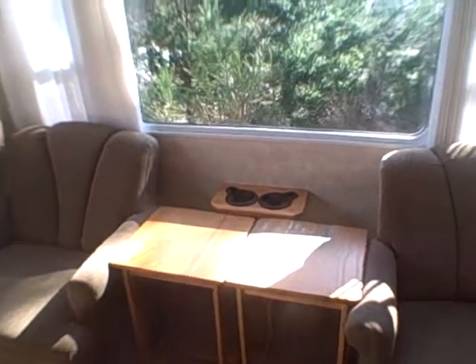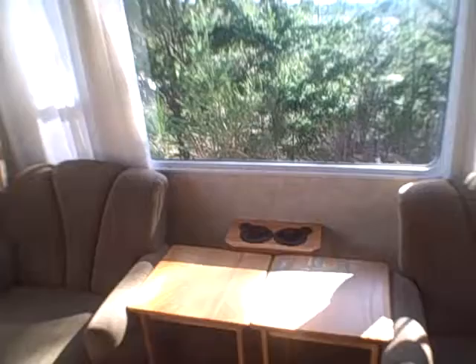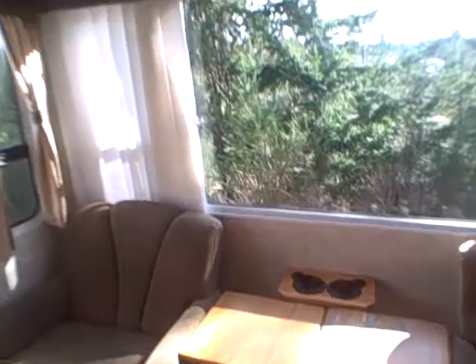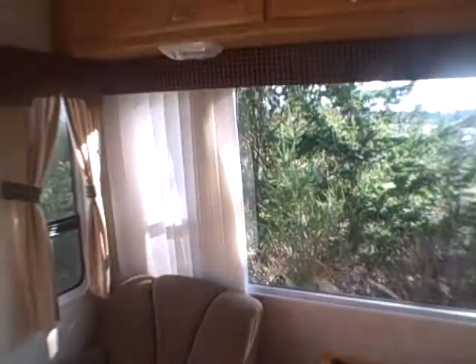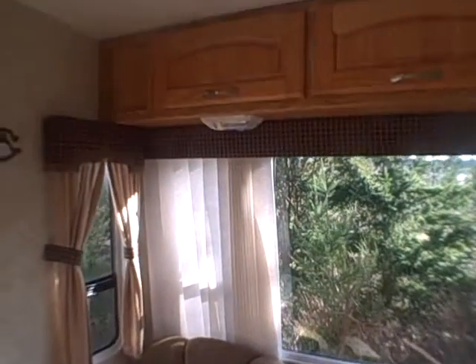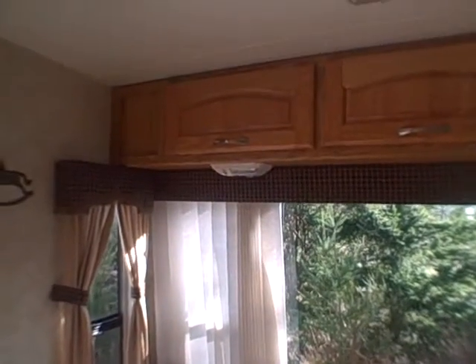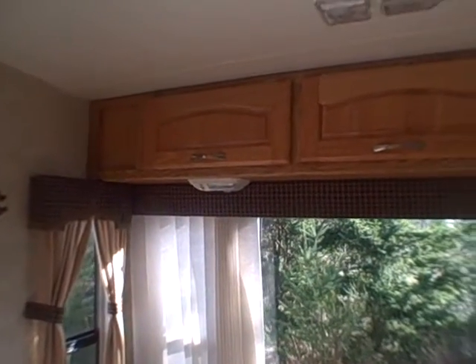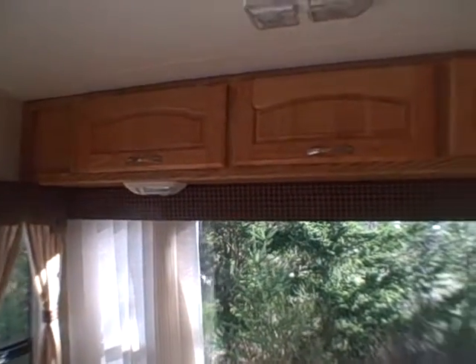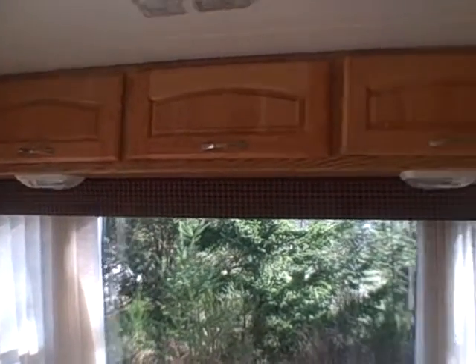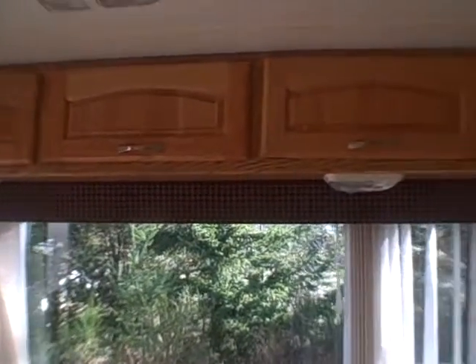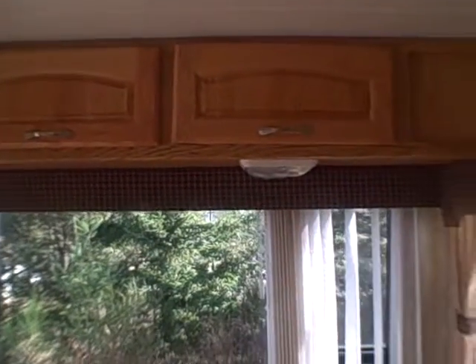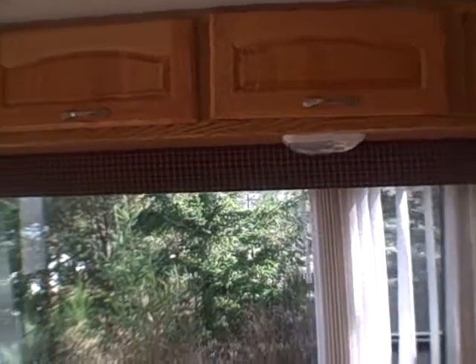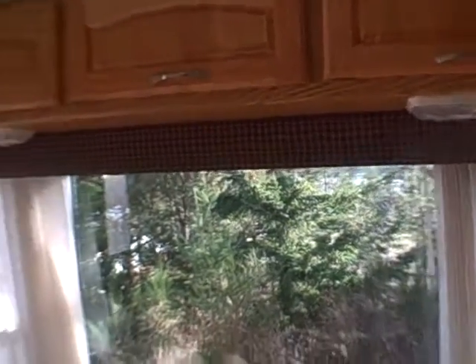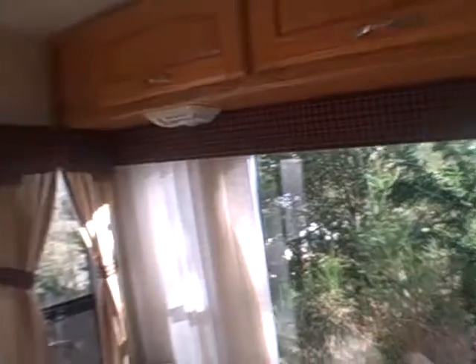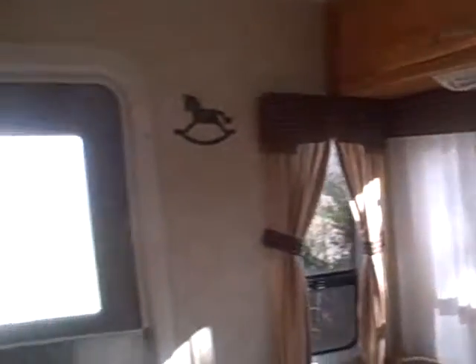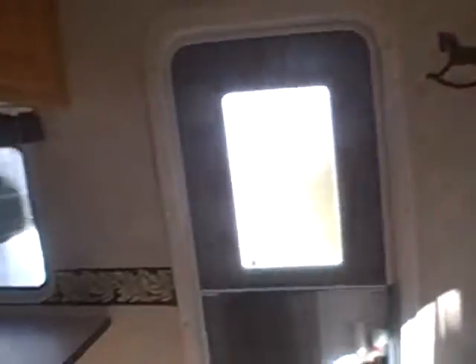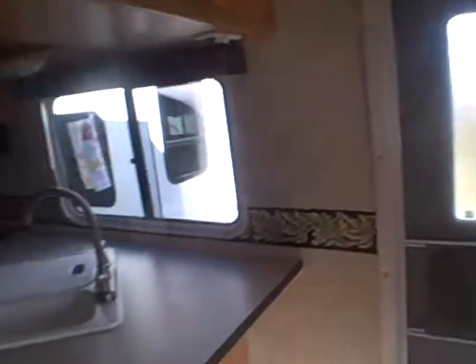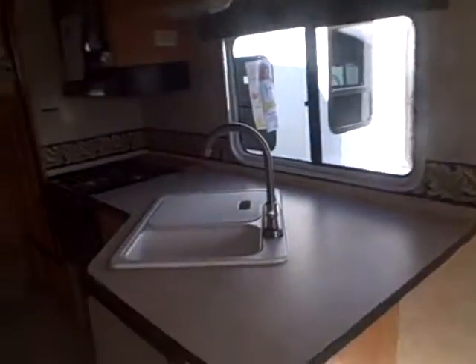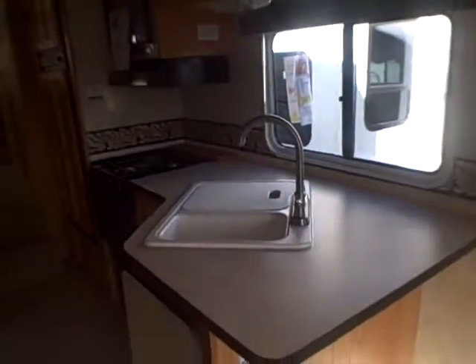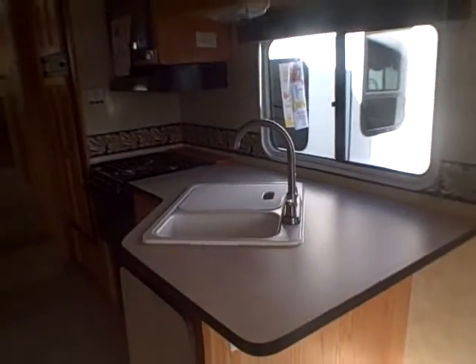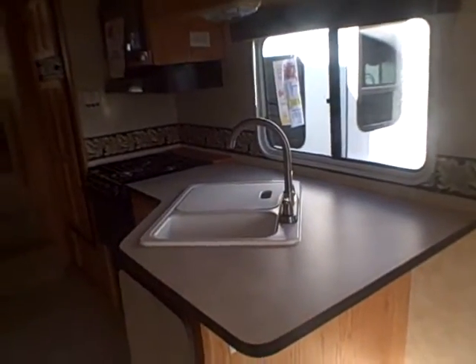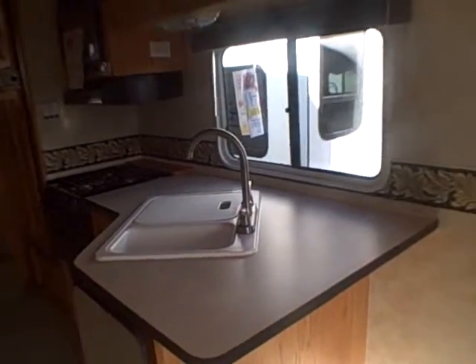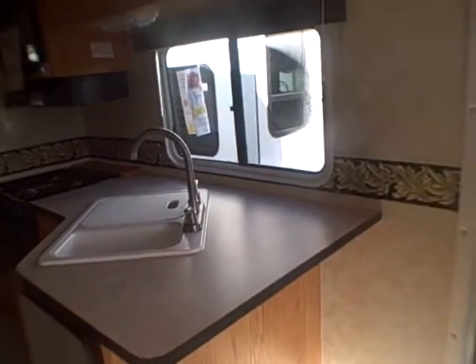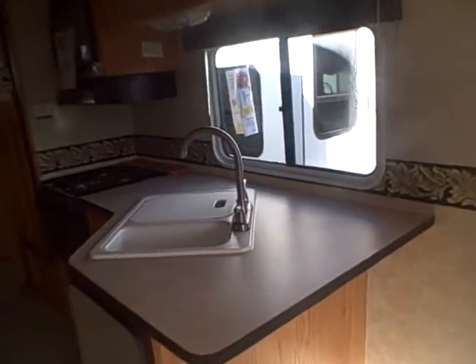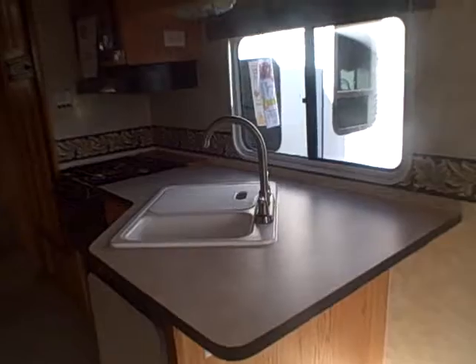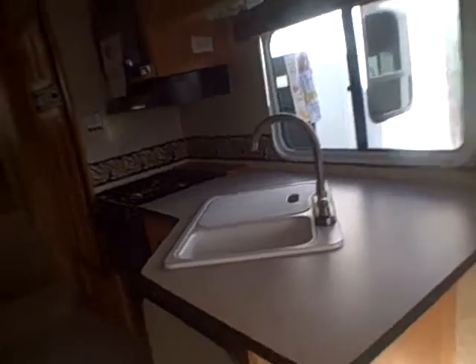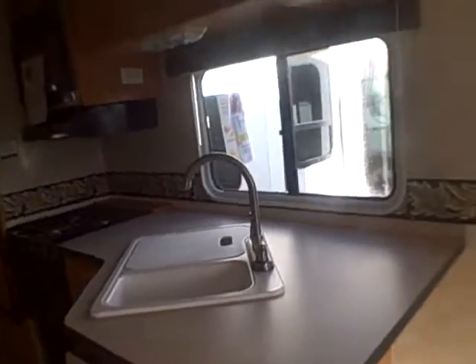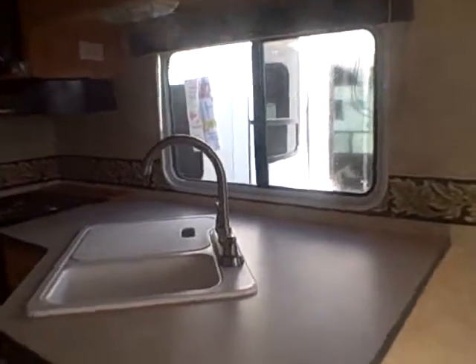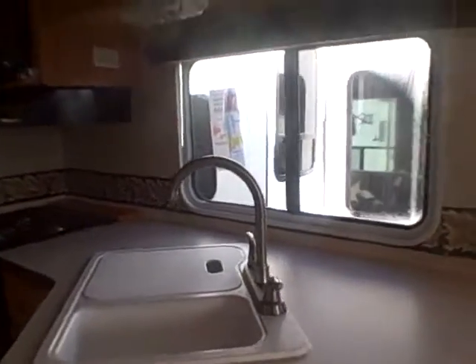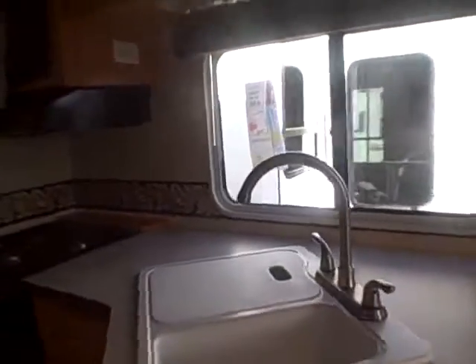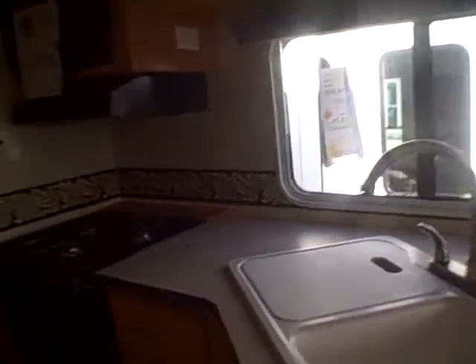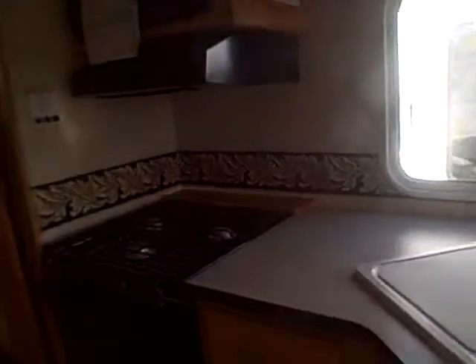There are also cup holders, and of course your big rear window with vertical blinds. Looking forward, we see our kitchen area with a nice big countertop space by the window, so it's easy to see what you're working on when preparing meals.